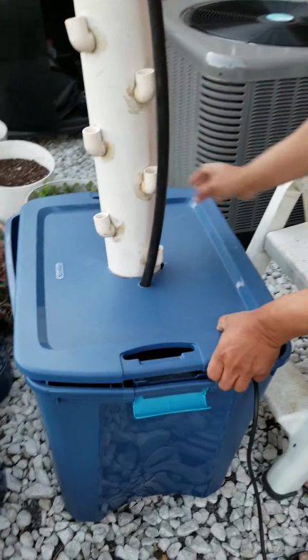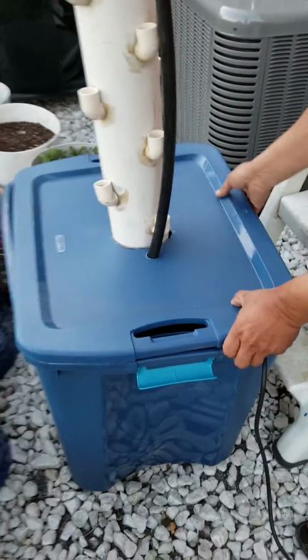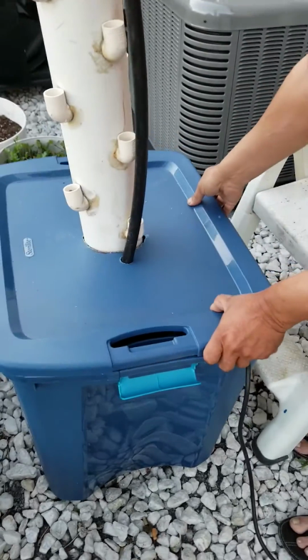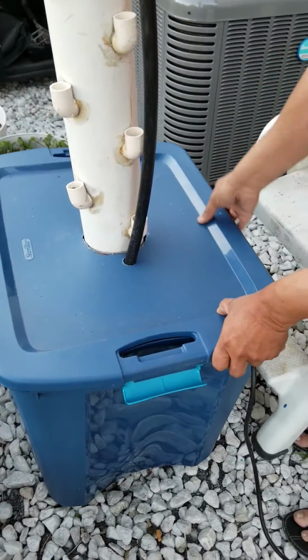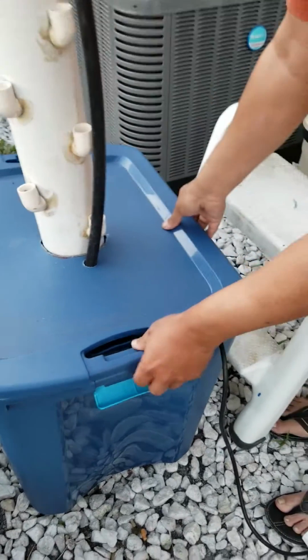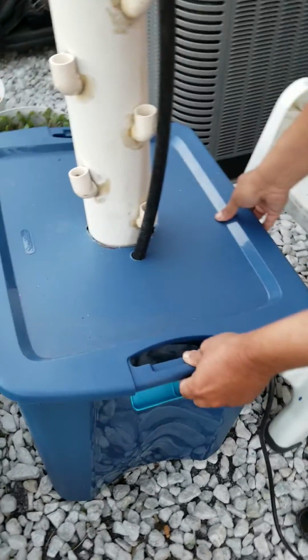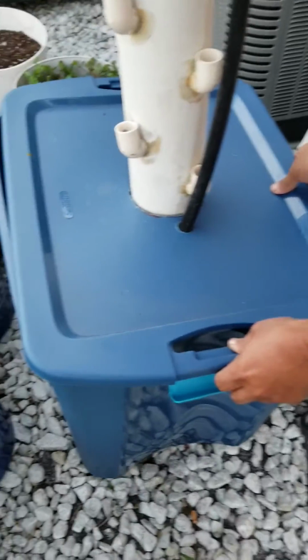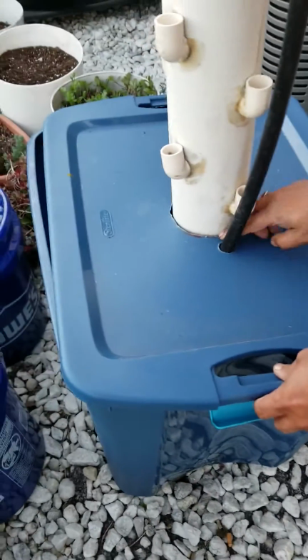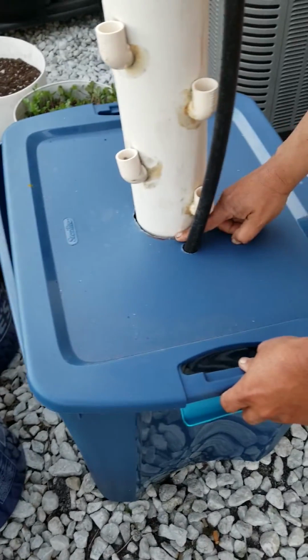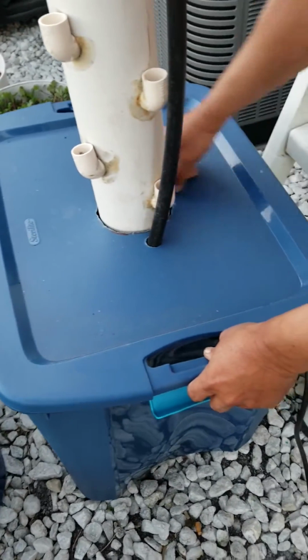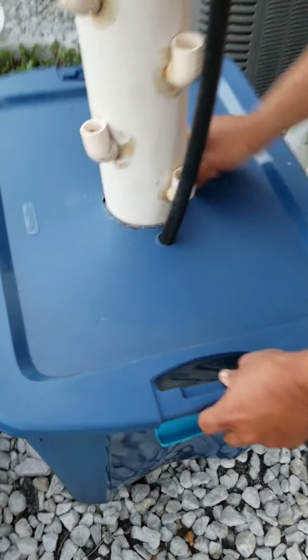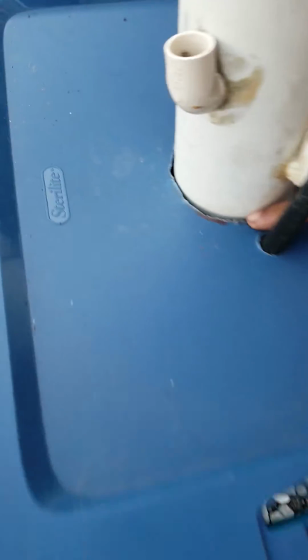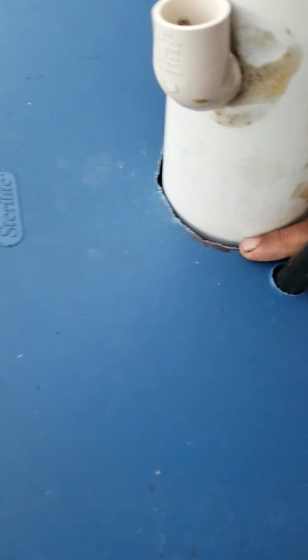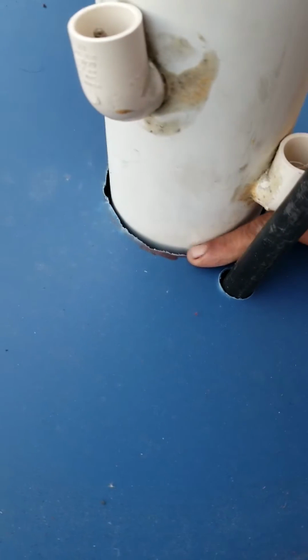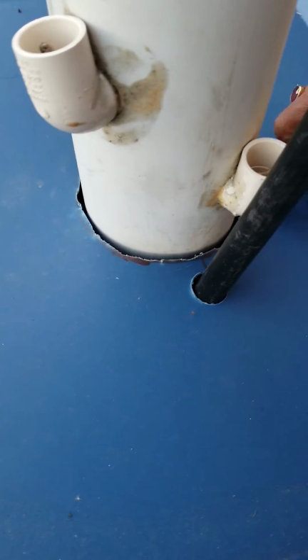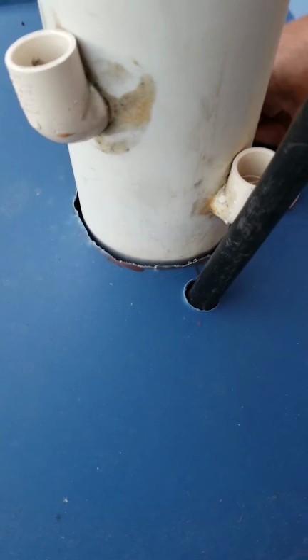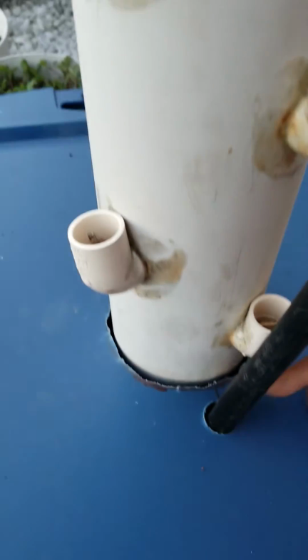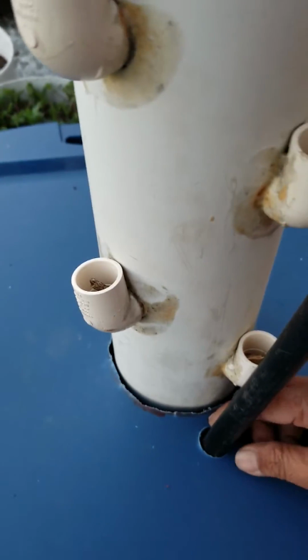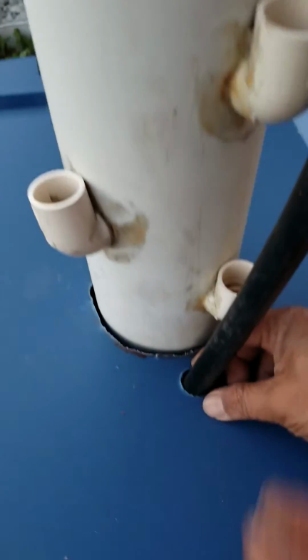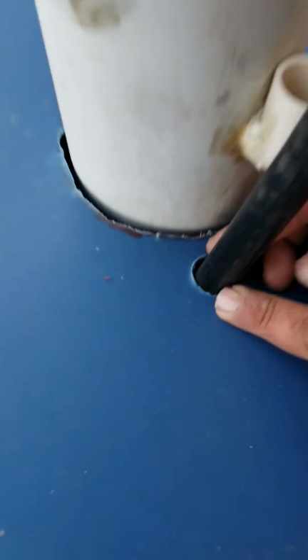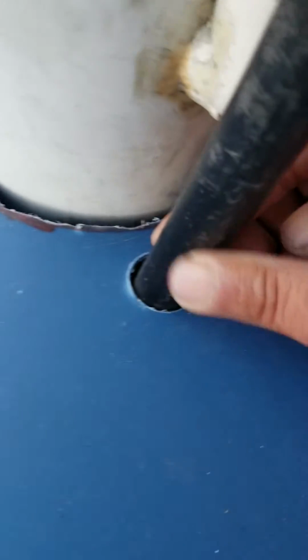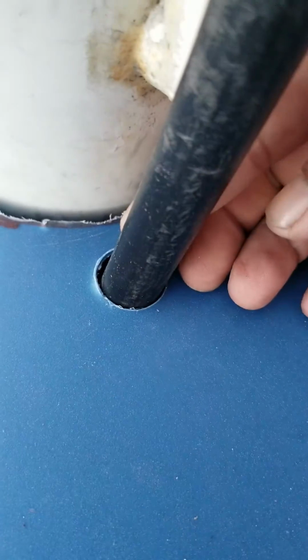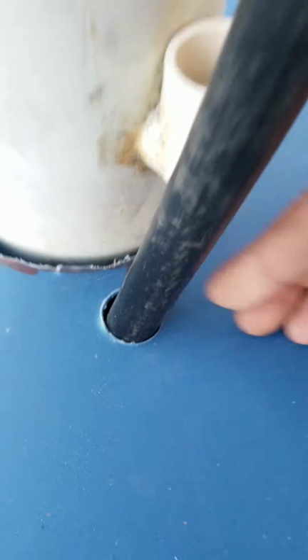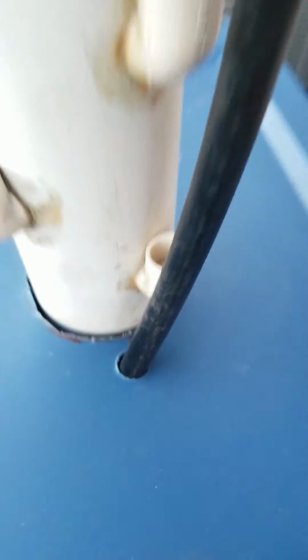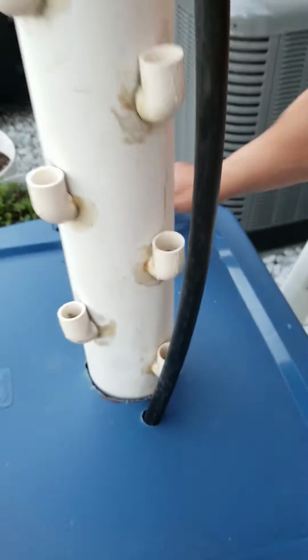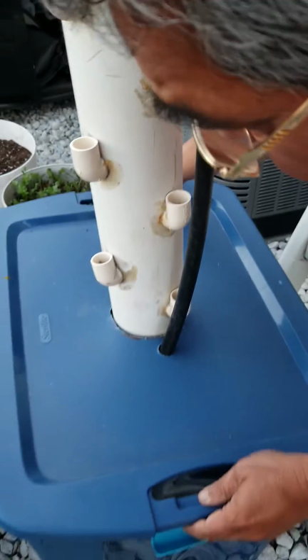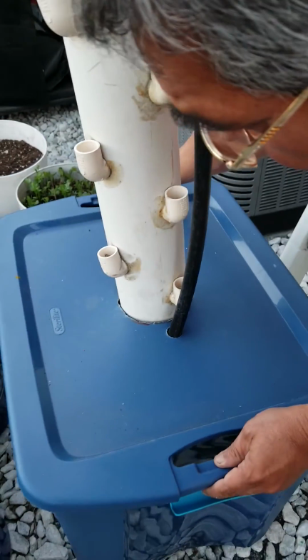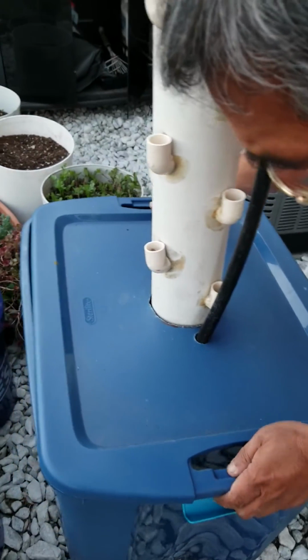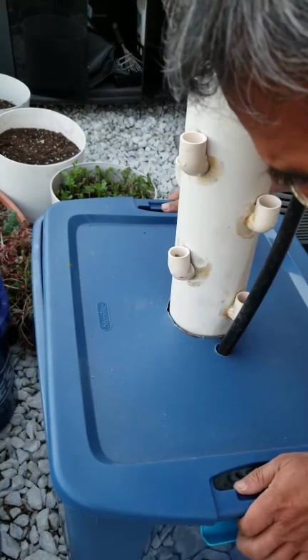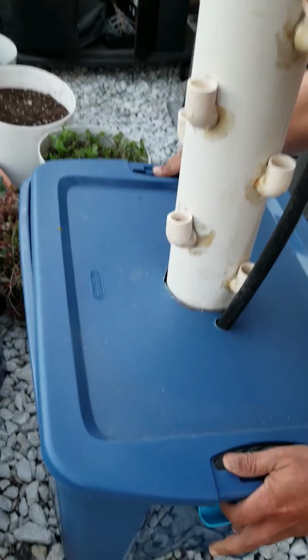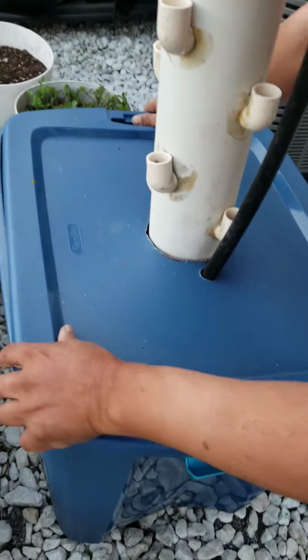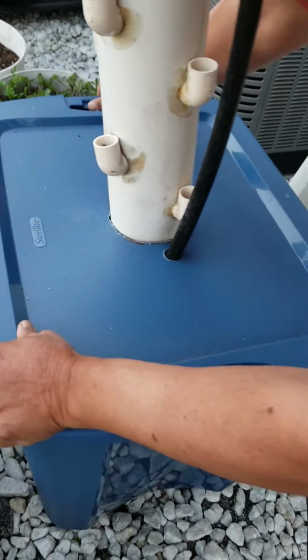On the lid of this 96 gallon bucket, I drilled a 4 inch hole on it and another hole to run my pipe through. So this is very easy to build and it's very cheap.